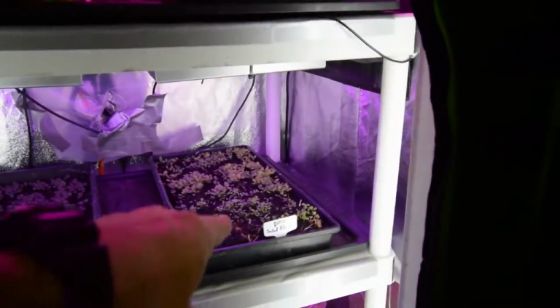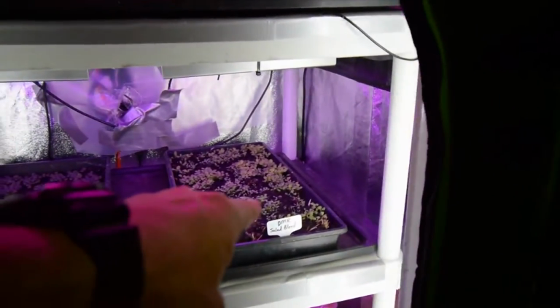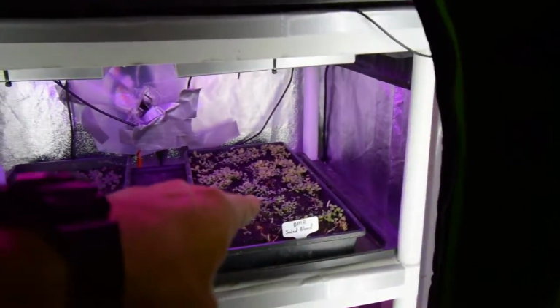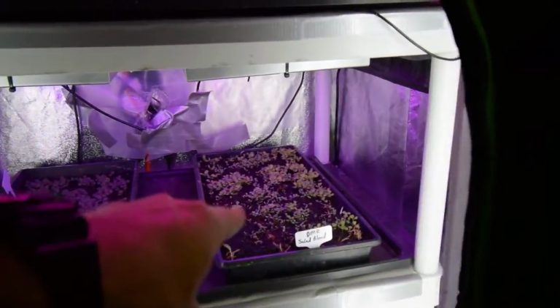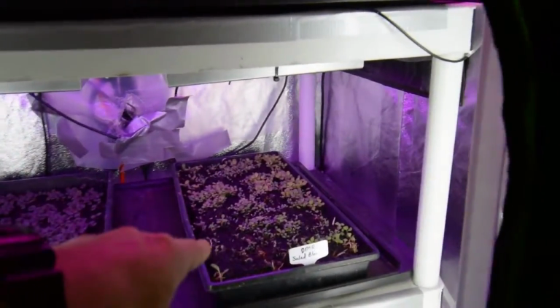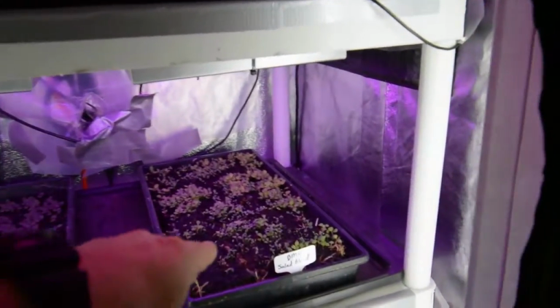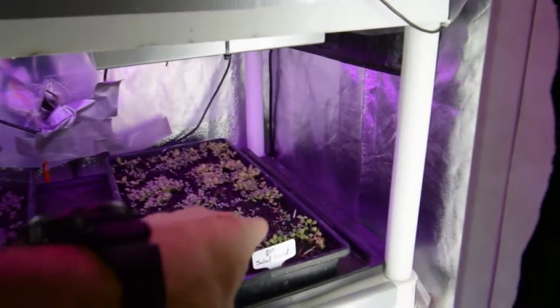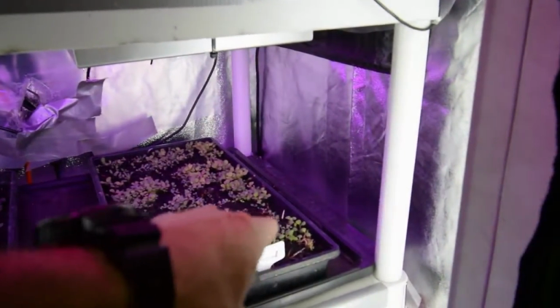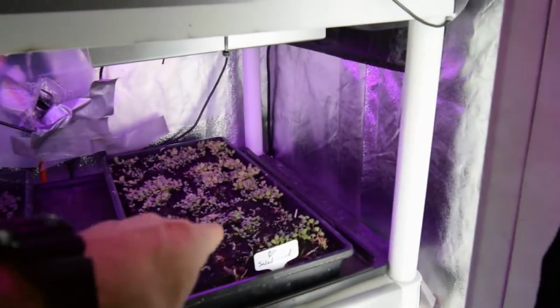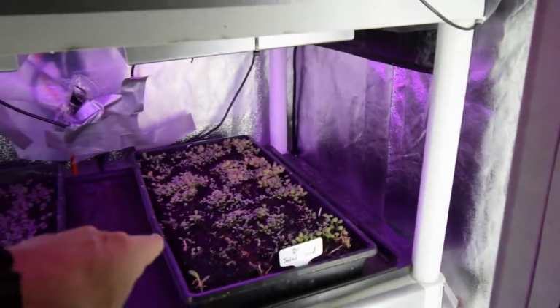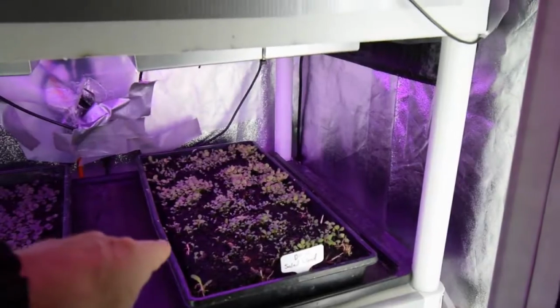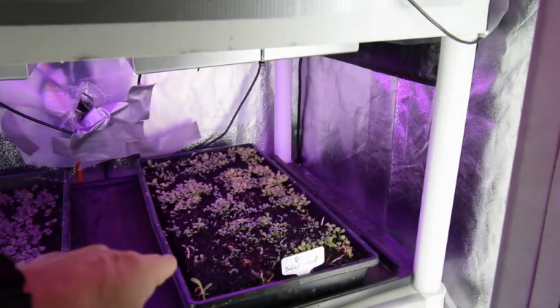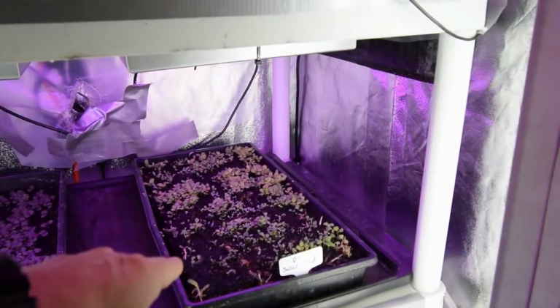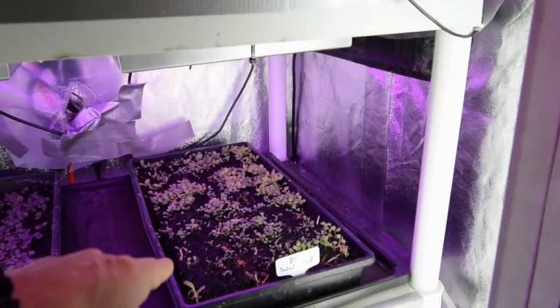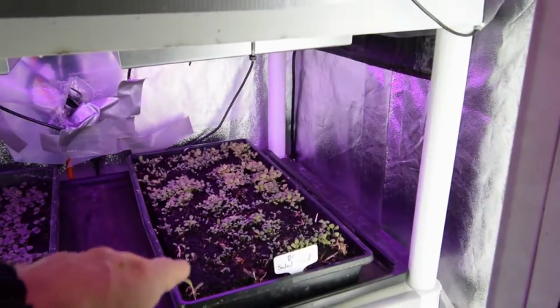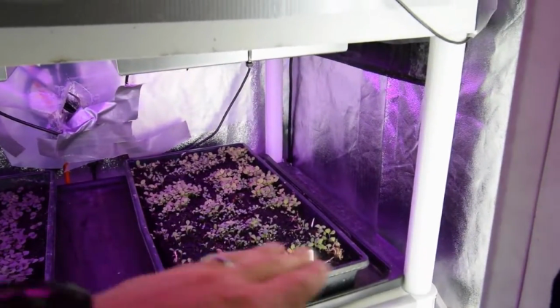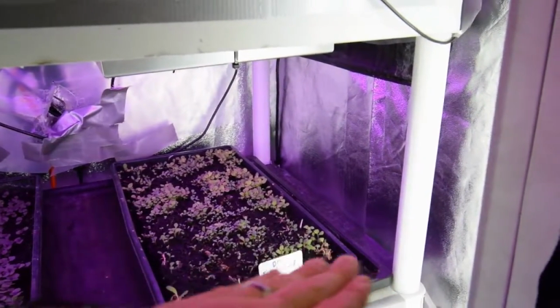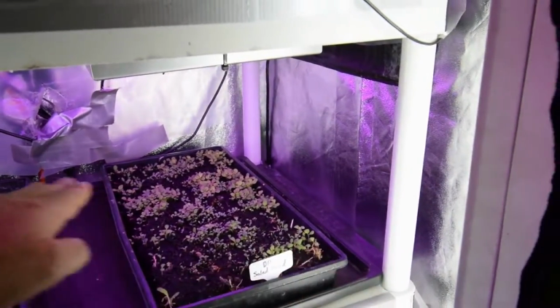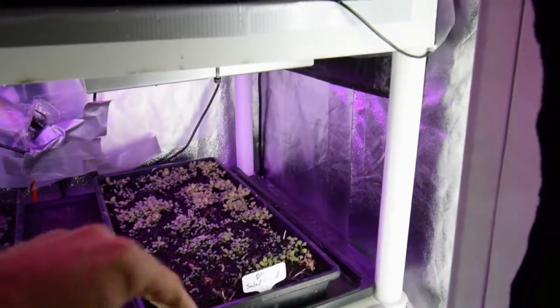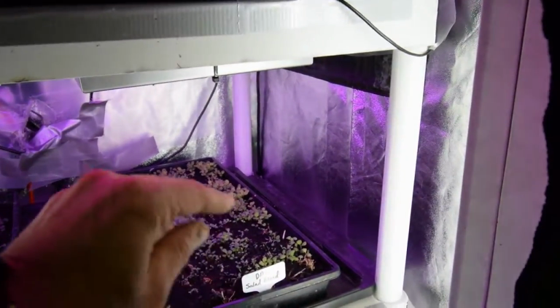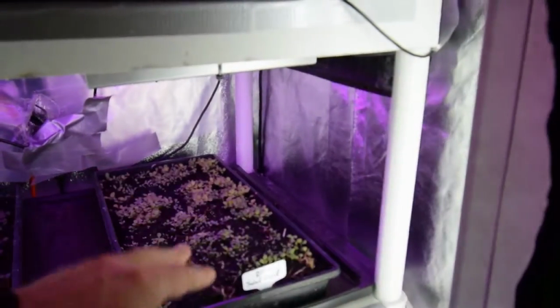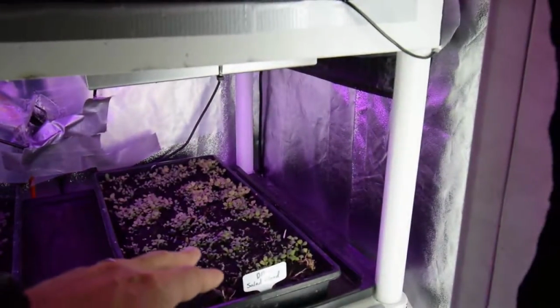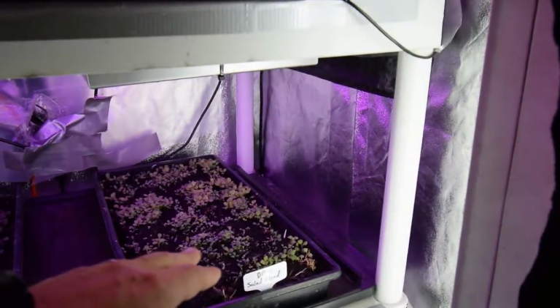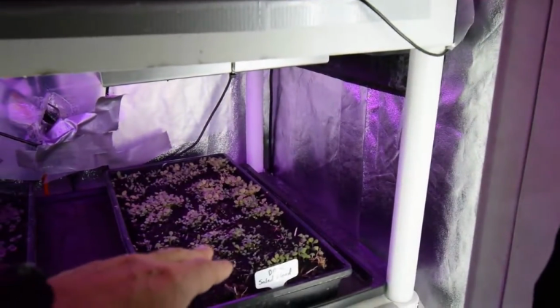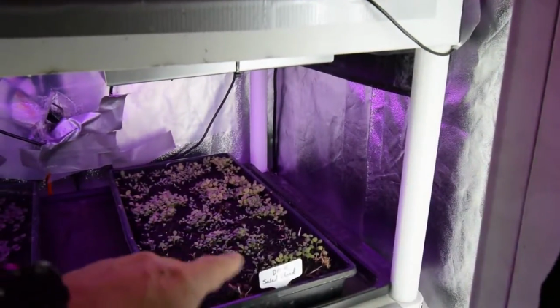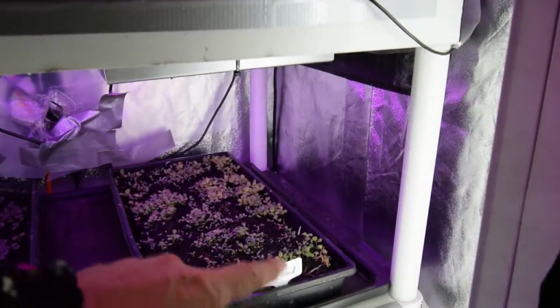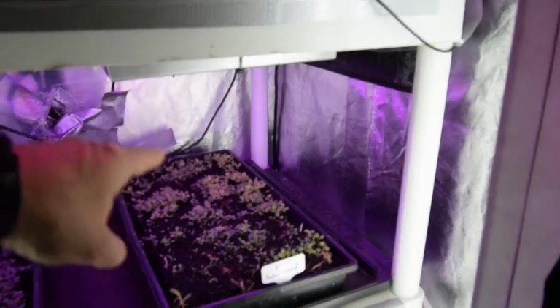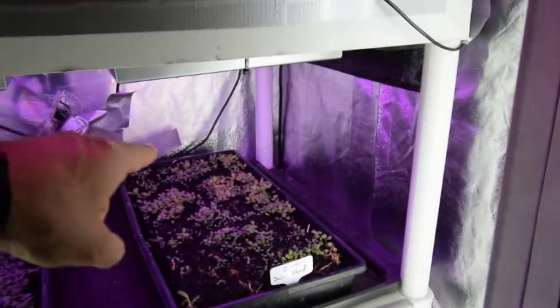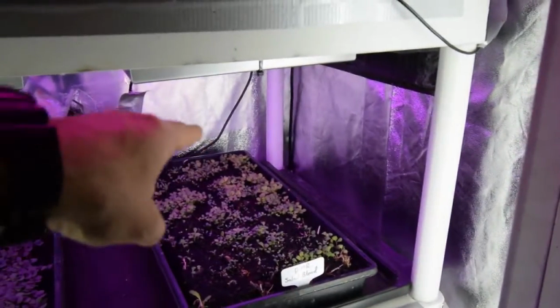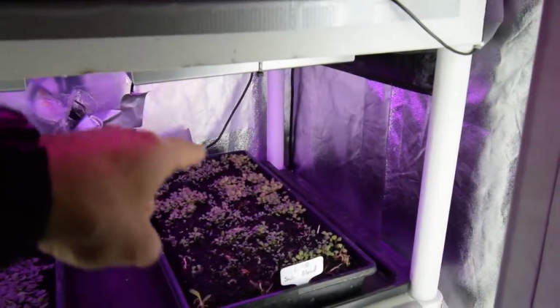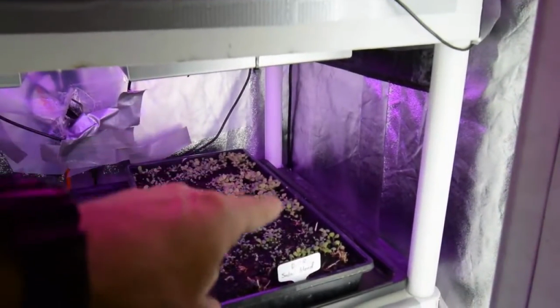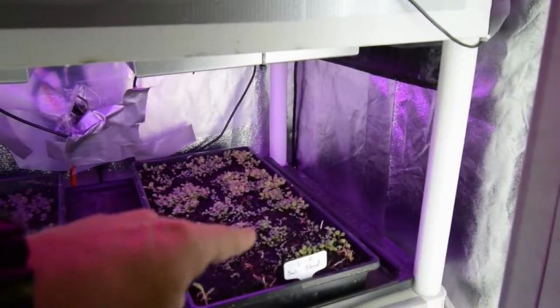There's a DMR lettuce blend that's coming up in that reseeded tray. That was the one we chopped off flat, threw in some new compost and bone meal, and then reseeded. And so it's coming up pretty well.